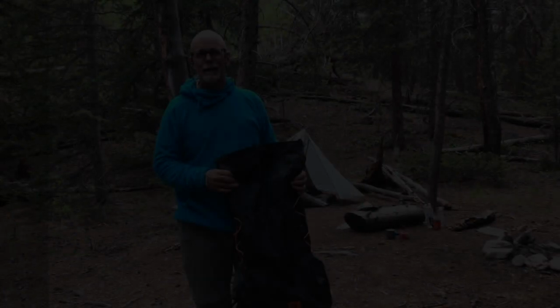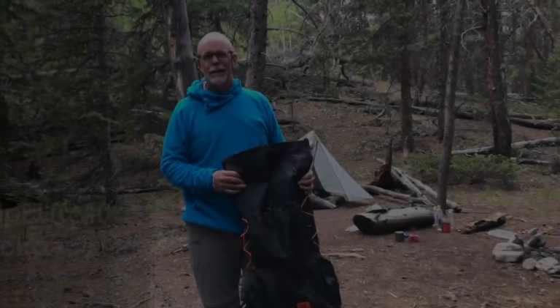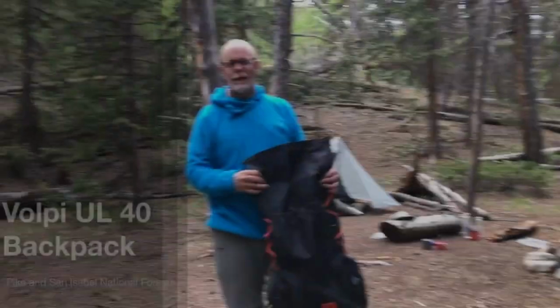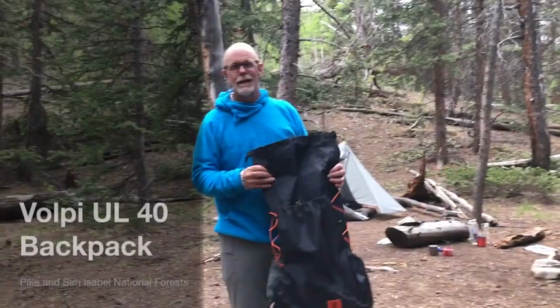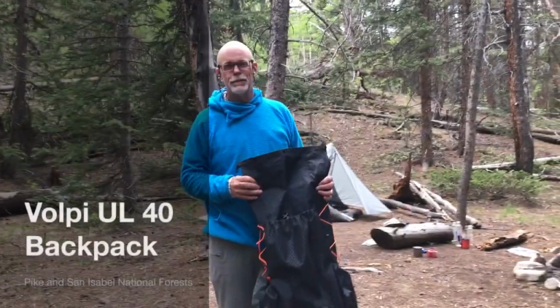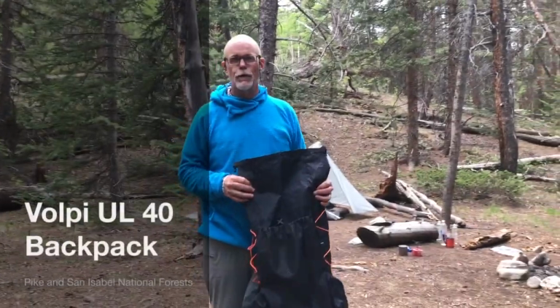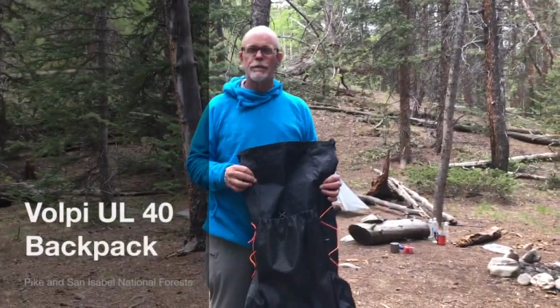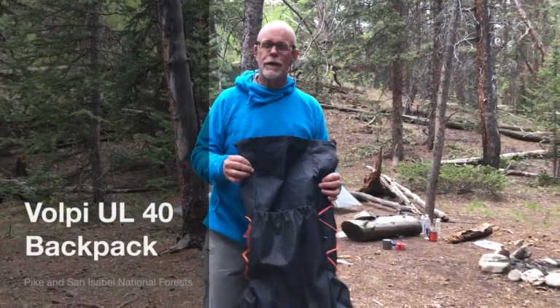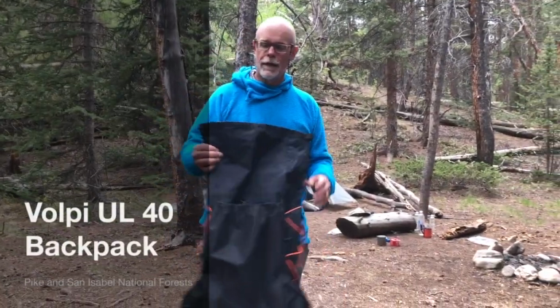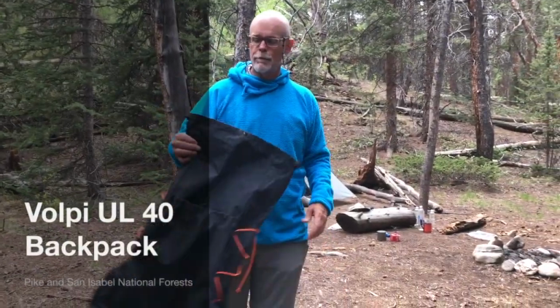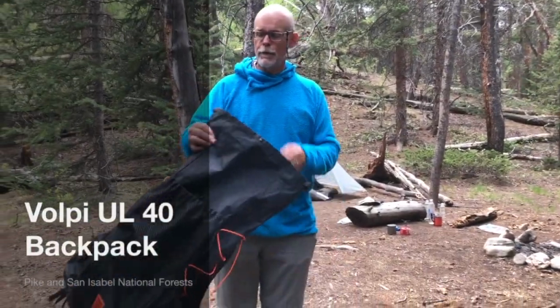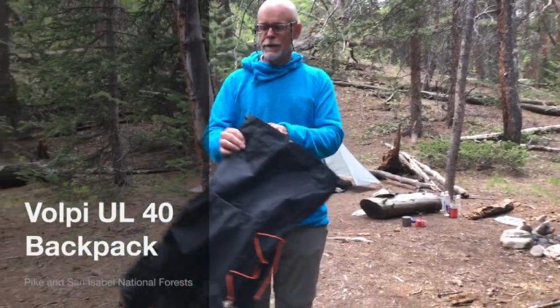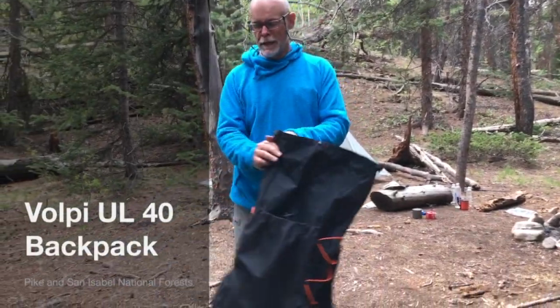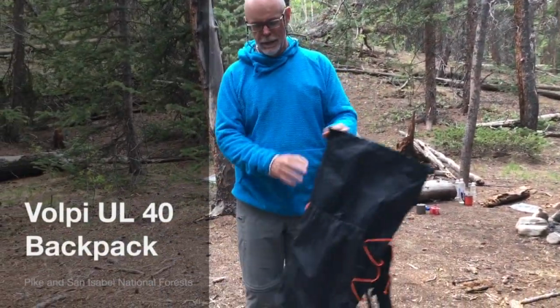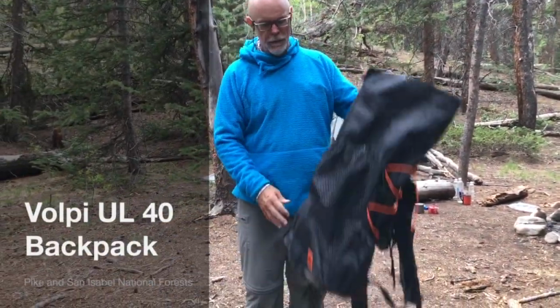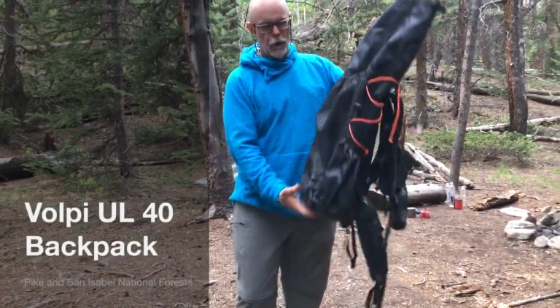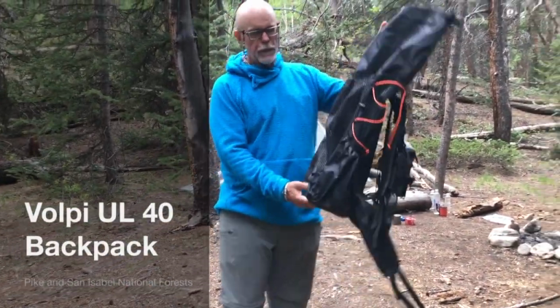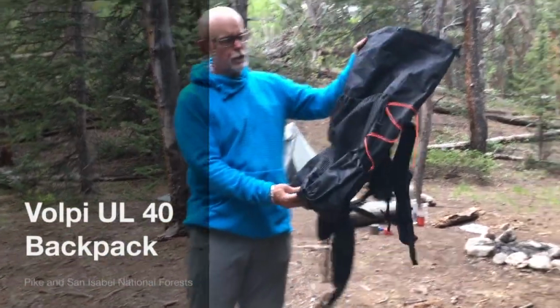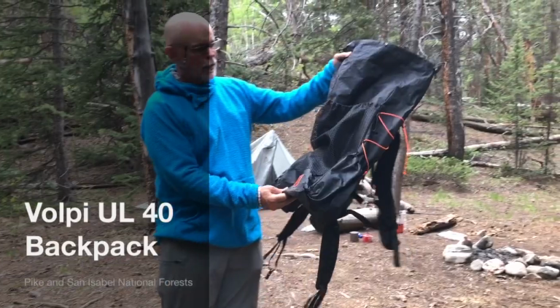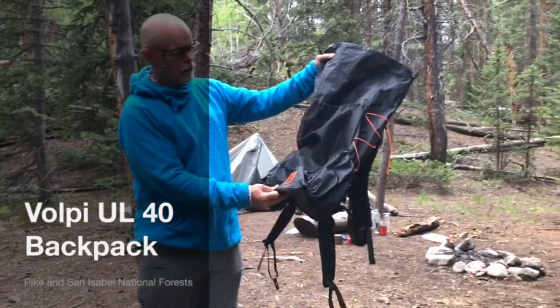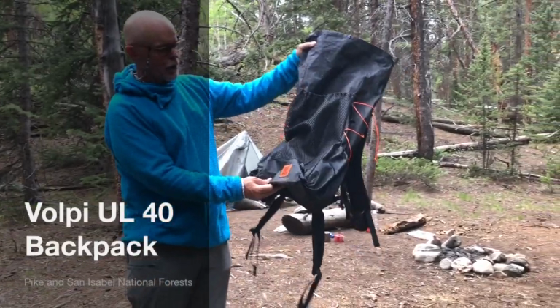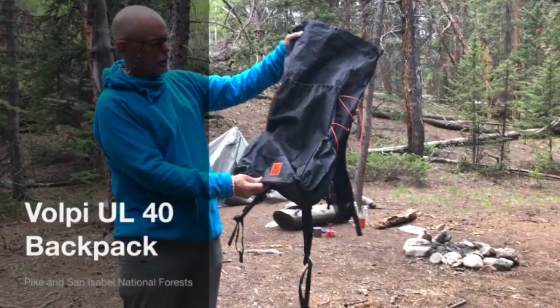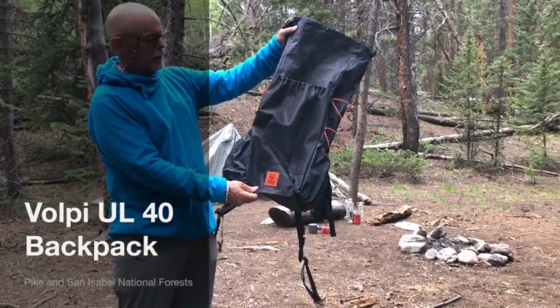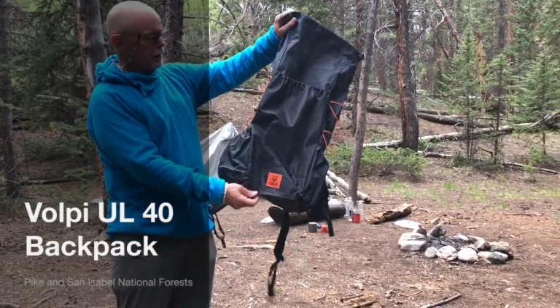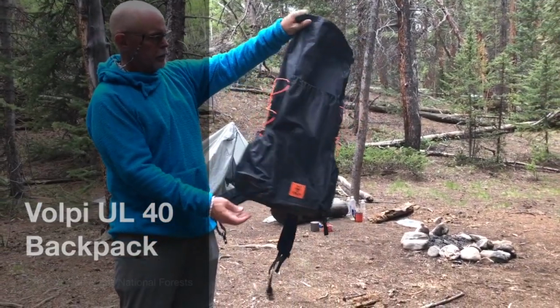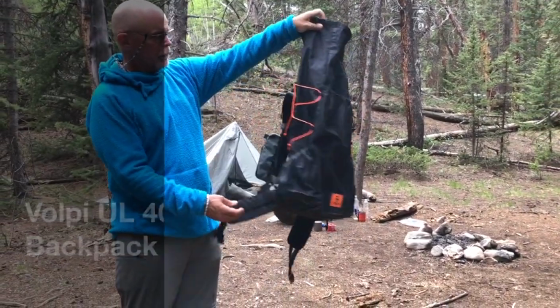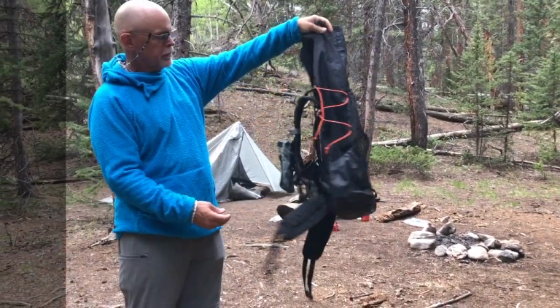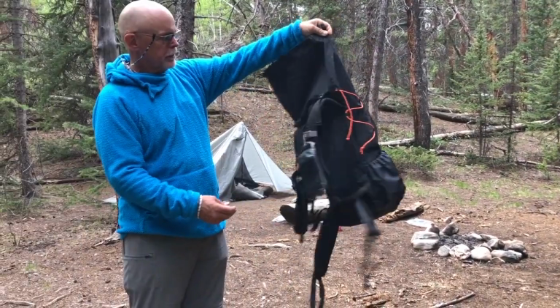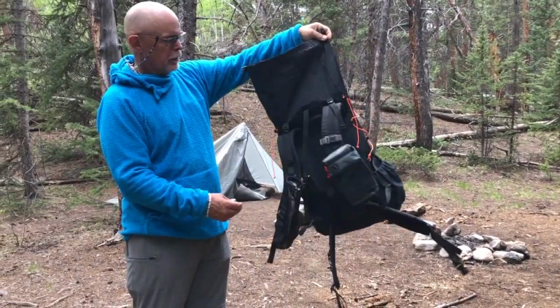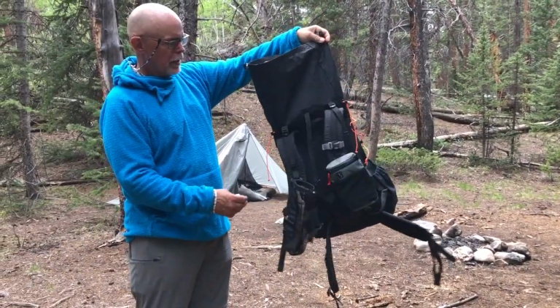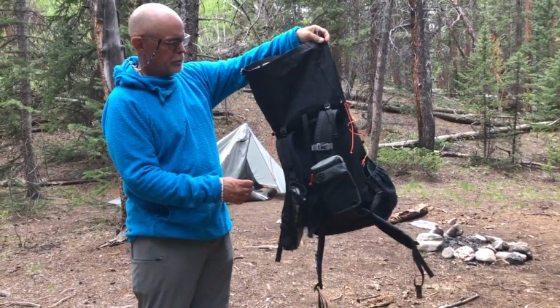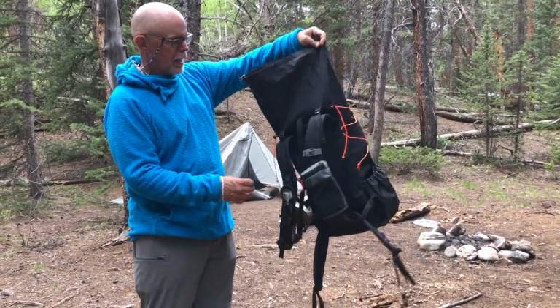Hi, this is Rolf Denver and I'm reviewing today the Volpi UL40 frameless ultralight pack.